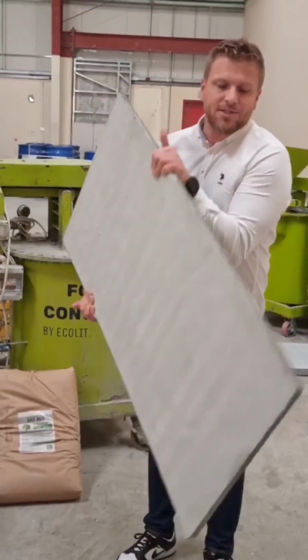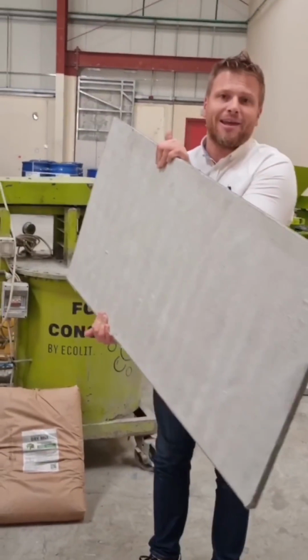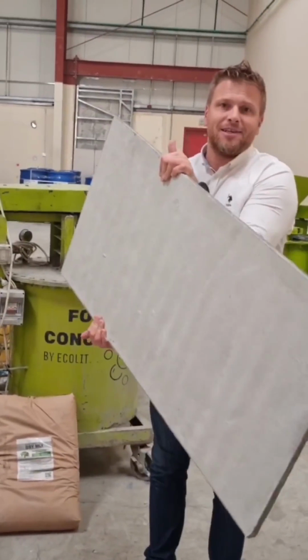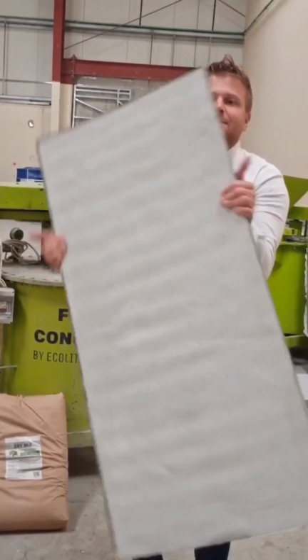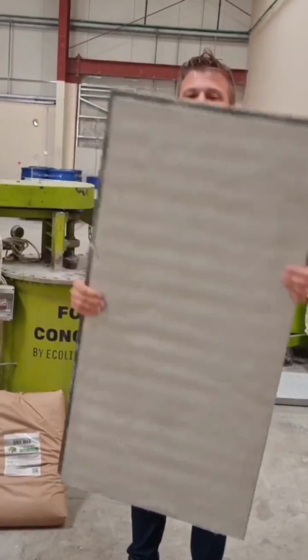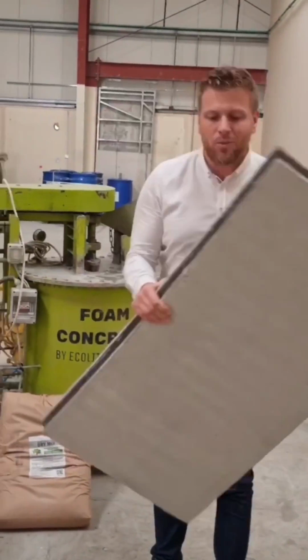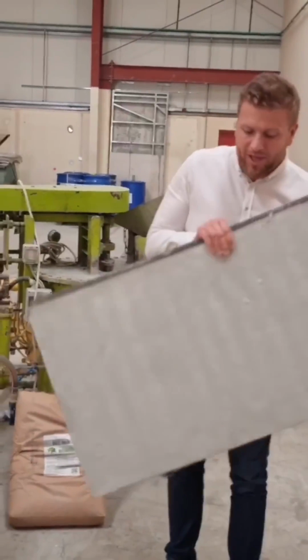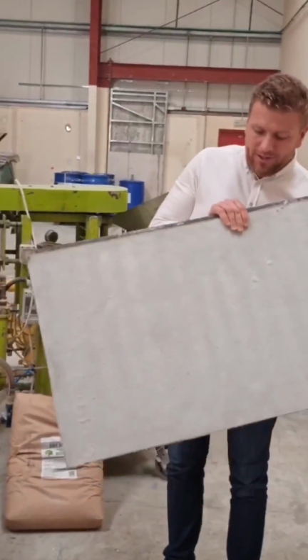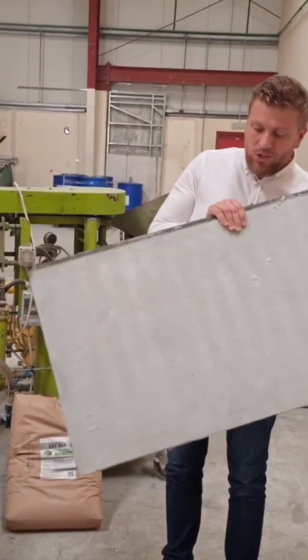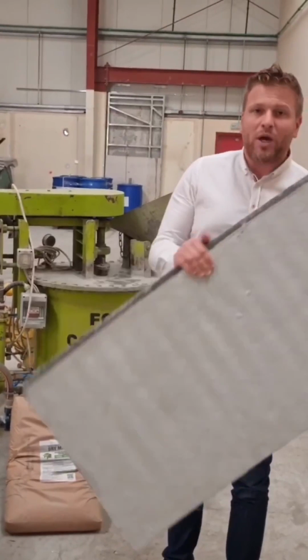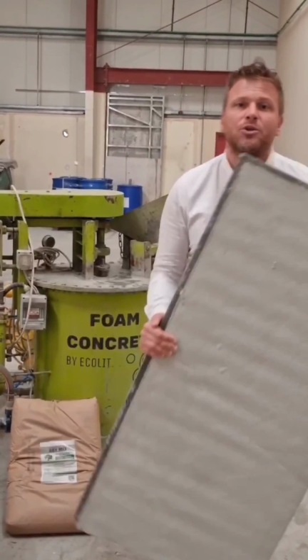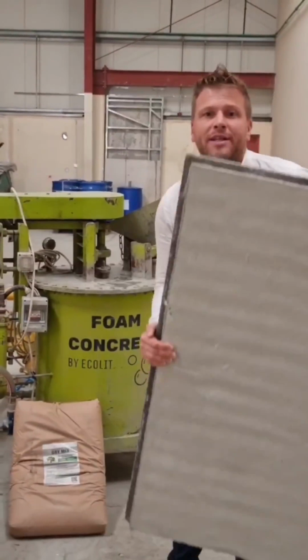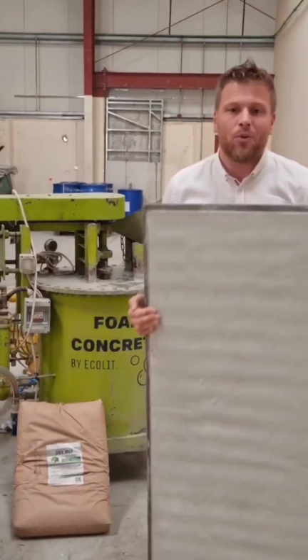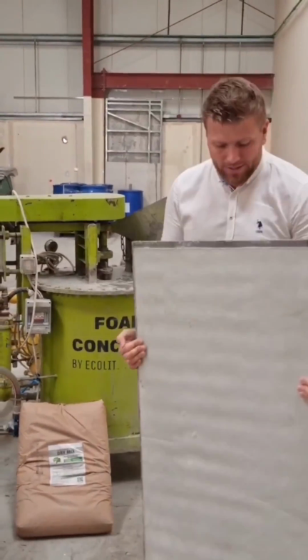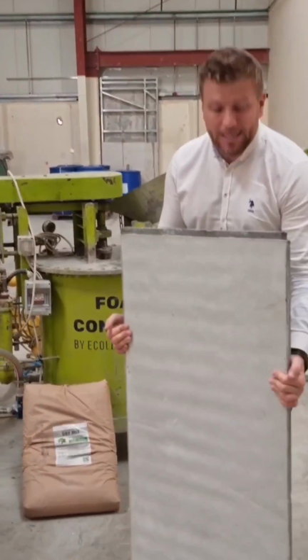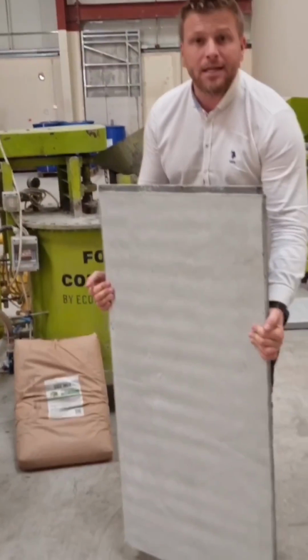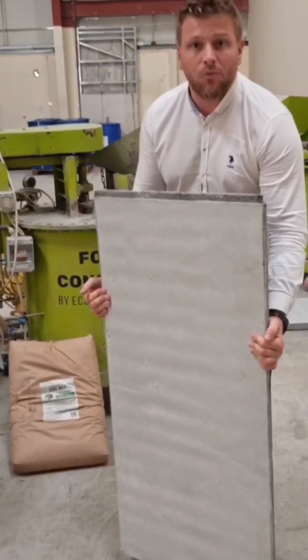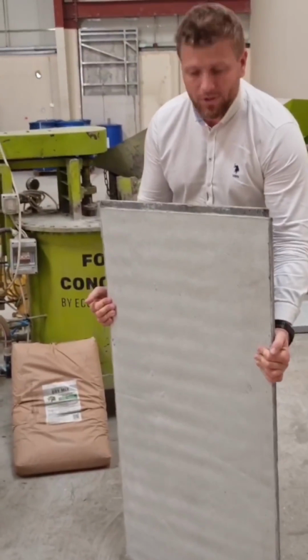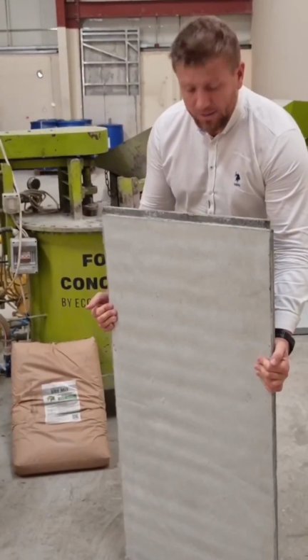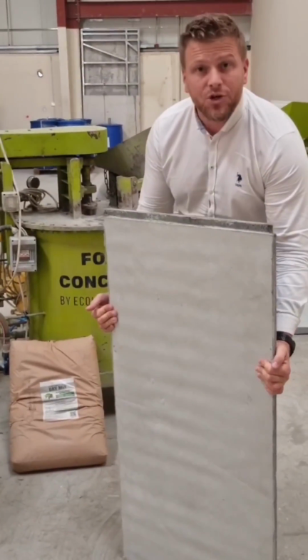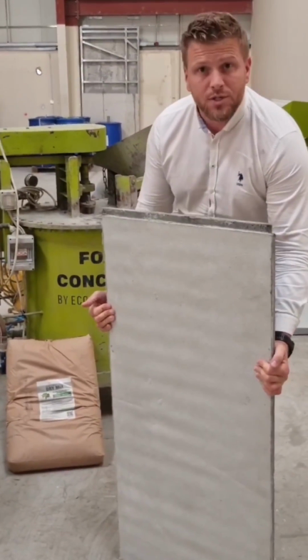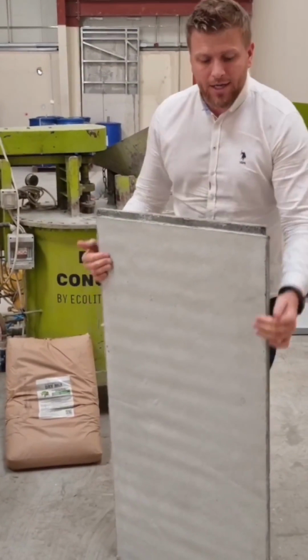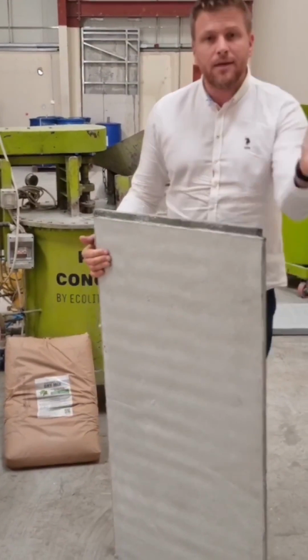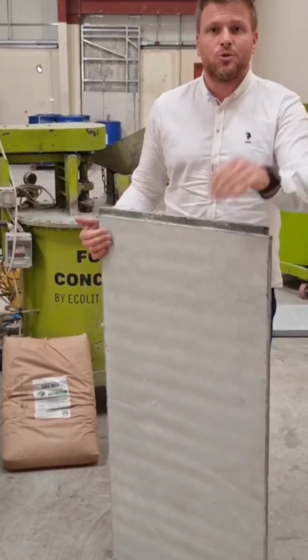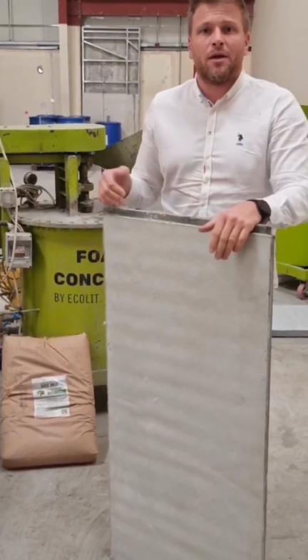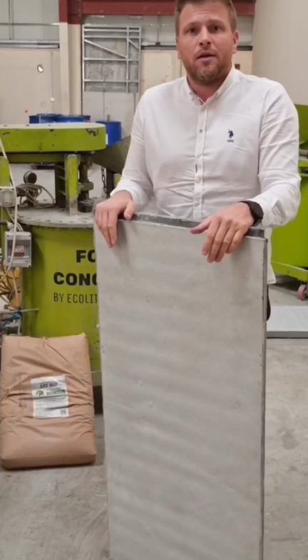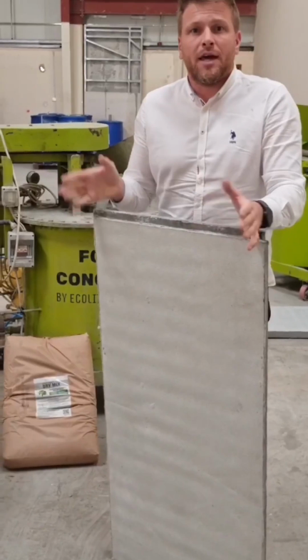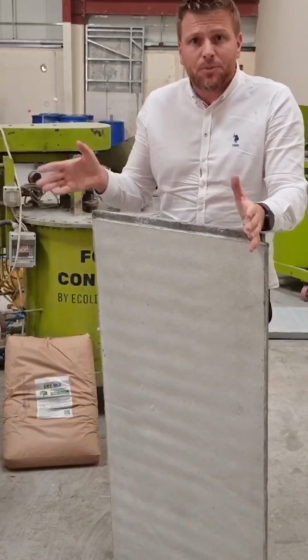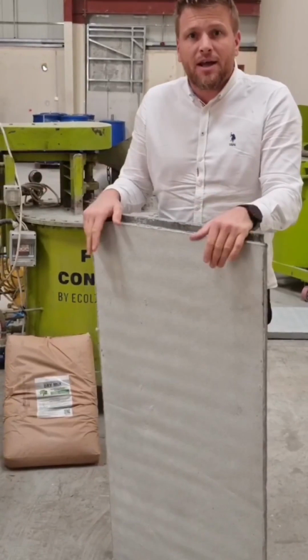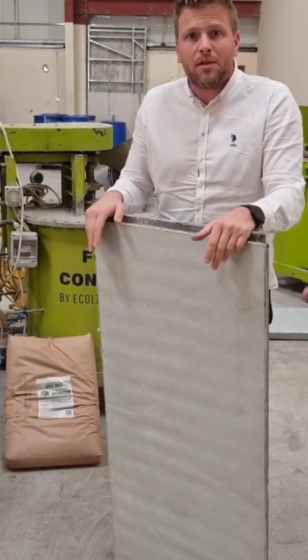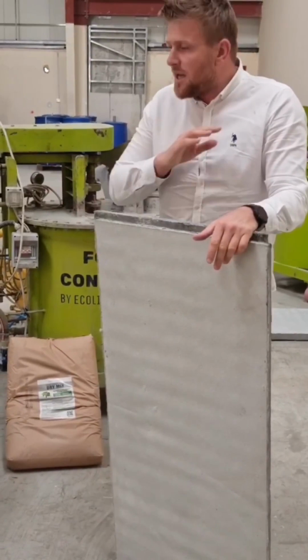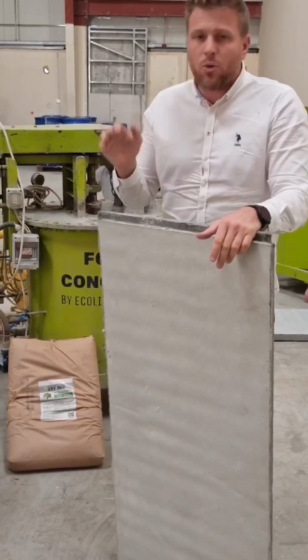It's still very, very light. So you can order right now in Europe, in Mauritius, and here in Dubai. The export is available everywhere.